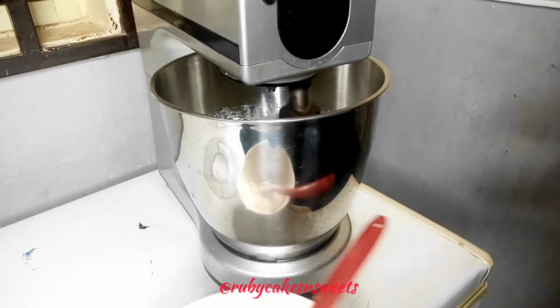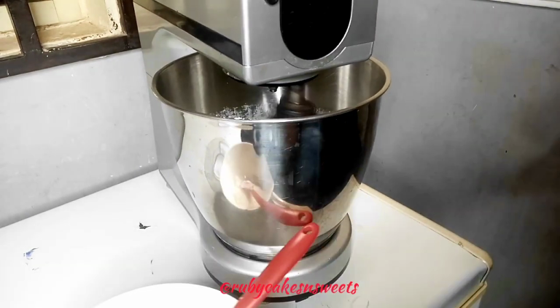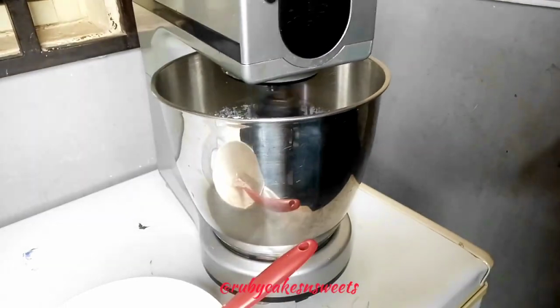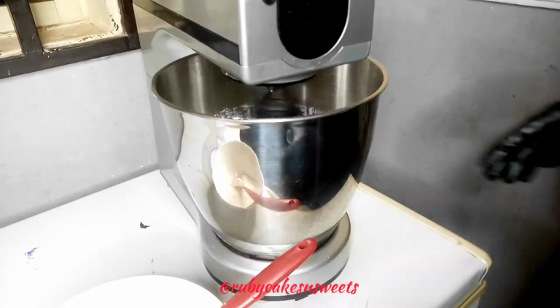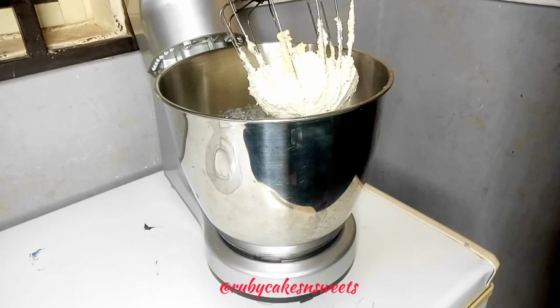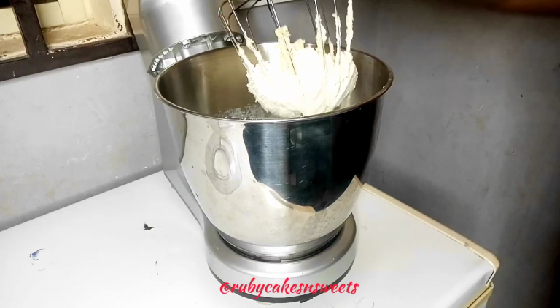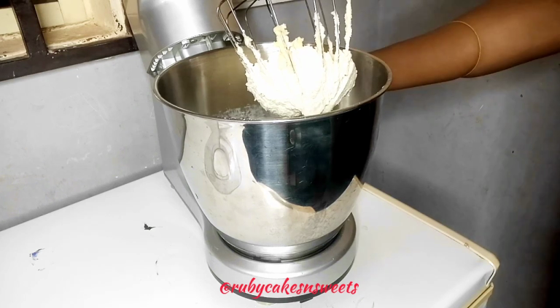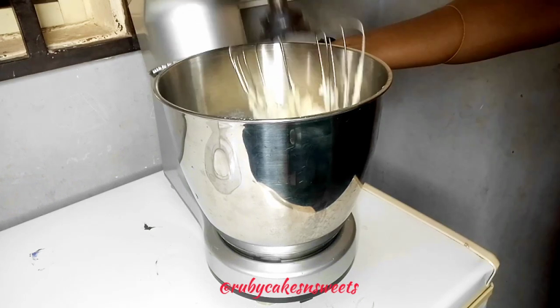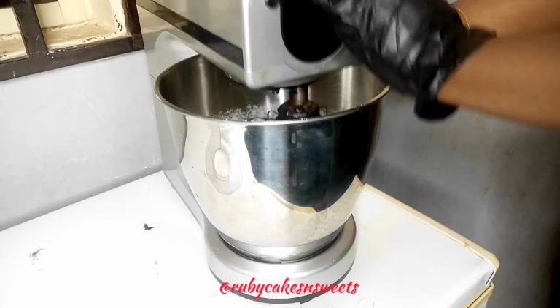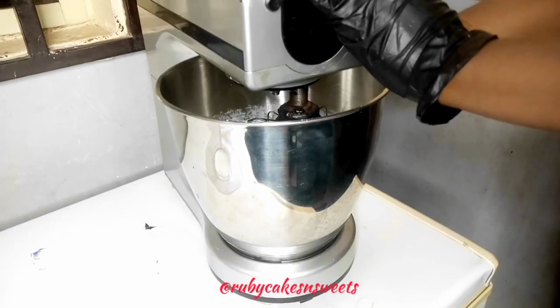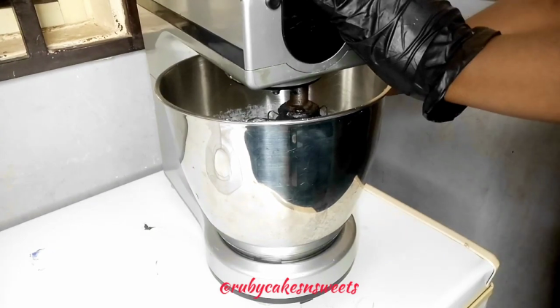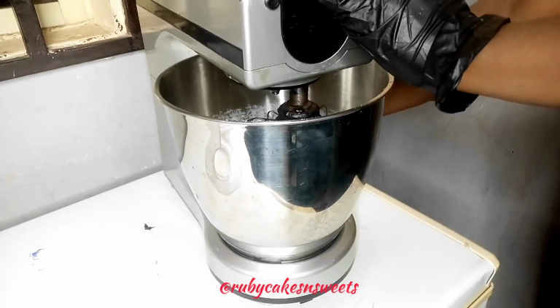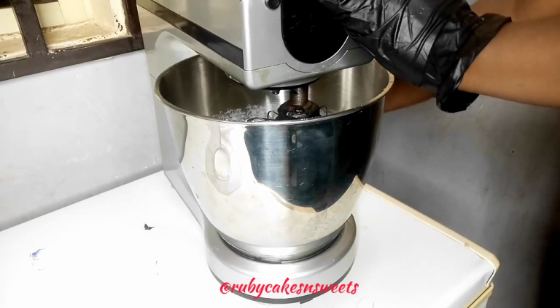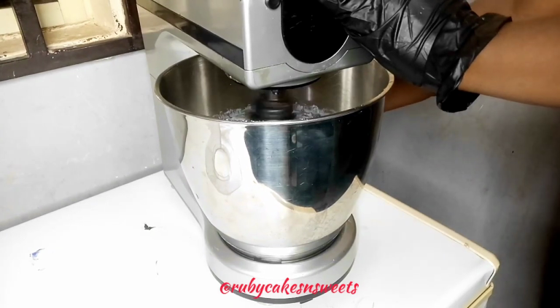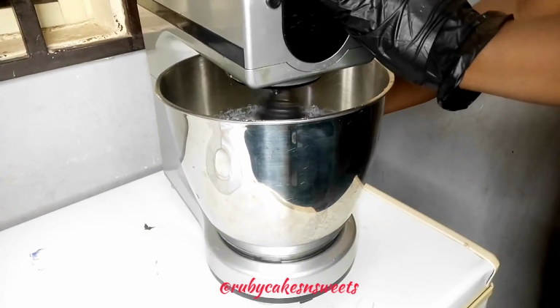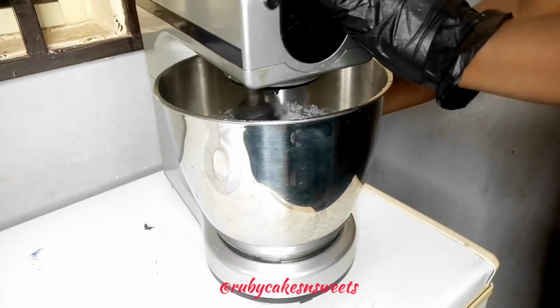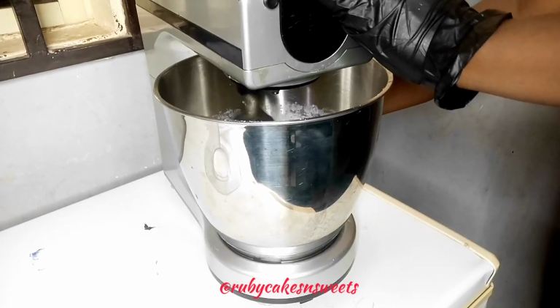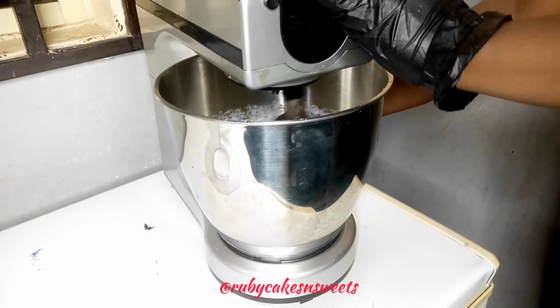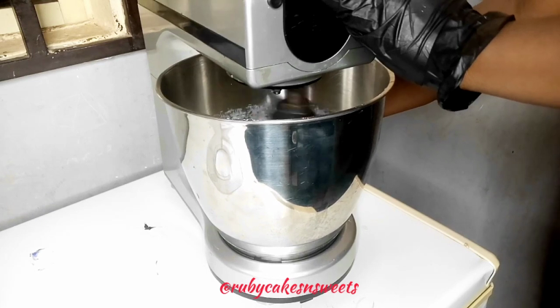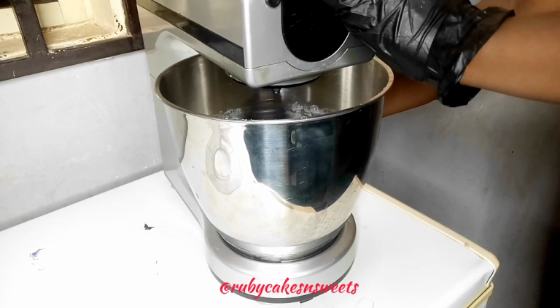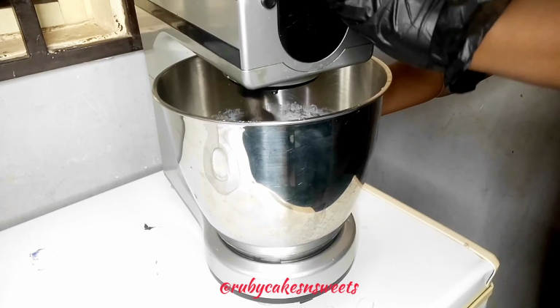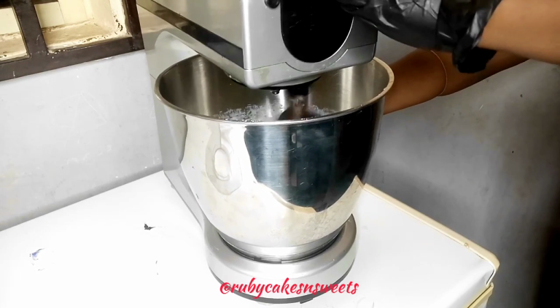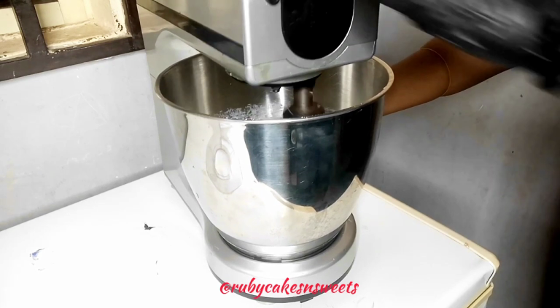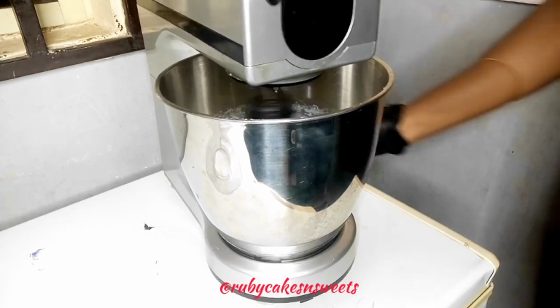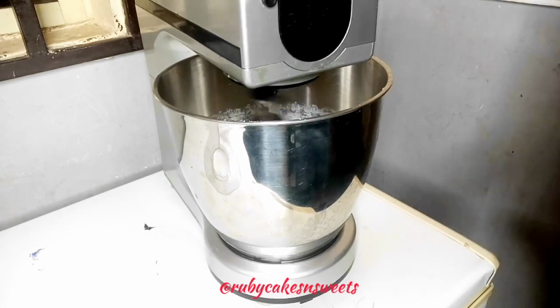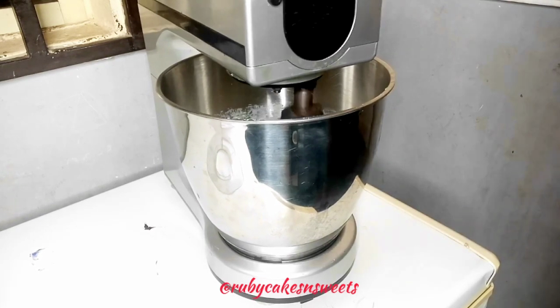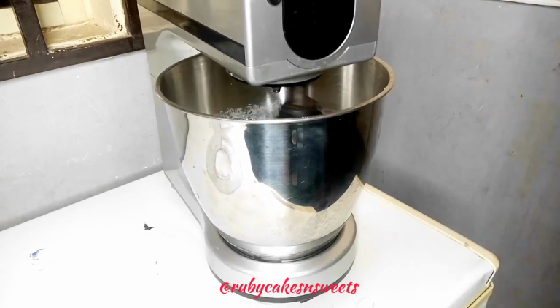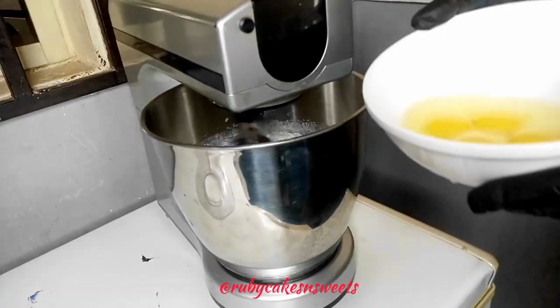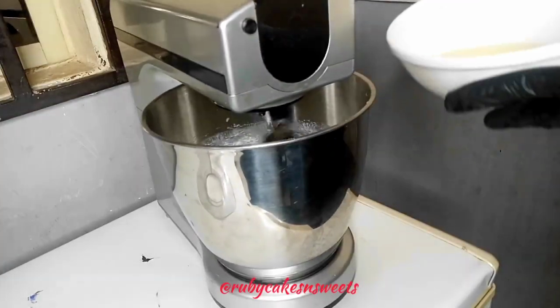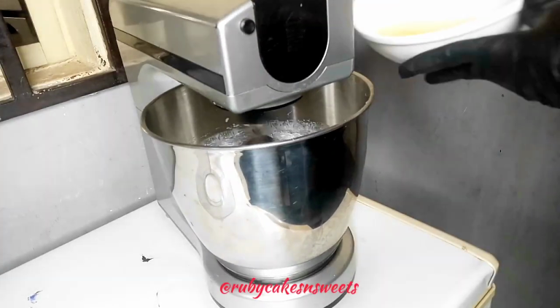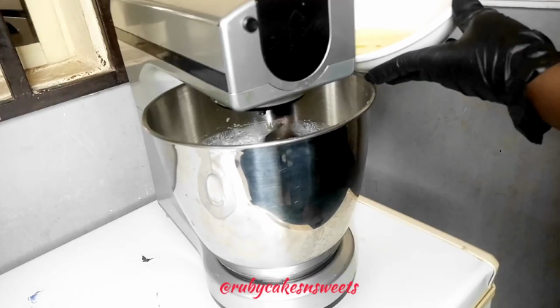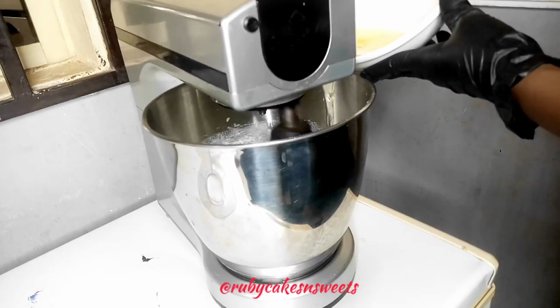After creaming my butter and sugar for a few minutes, I'm going to be adding in my eggs gradually as well, so that I can have that fine texture and fine look for my butter when I'm done with creaming.